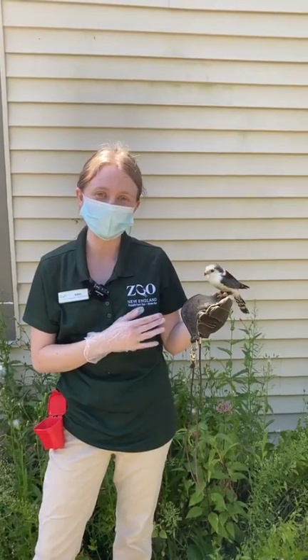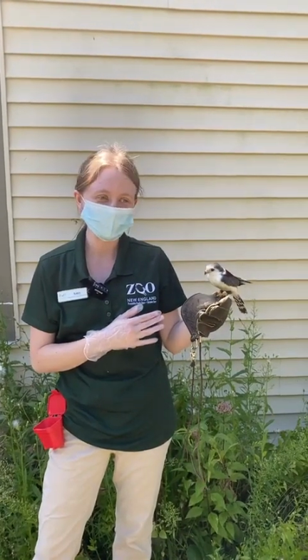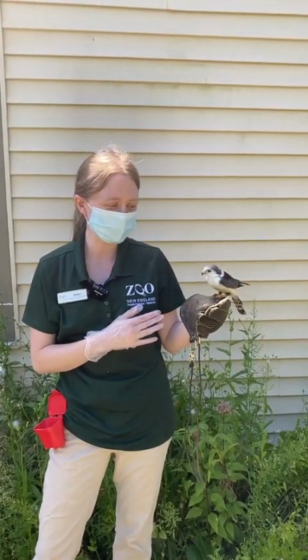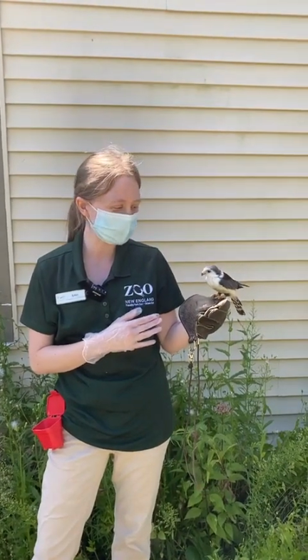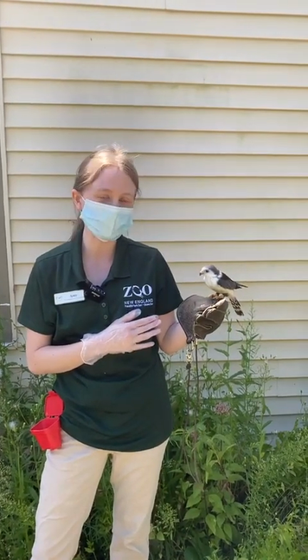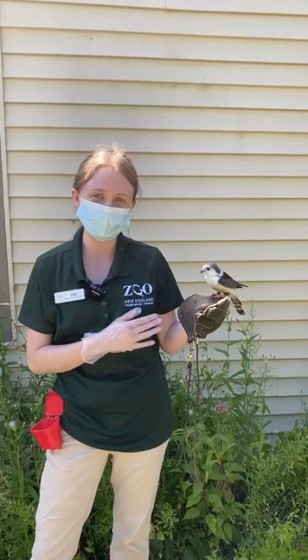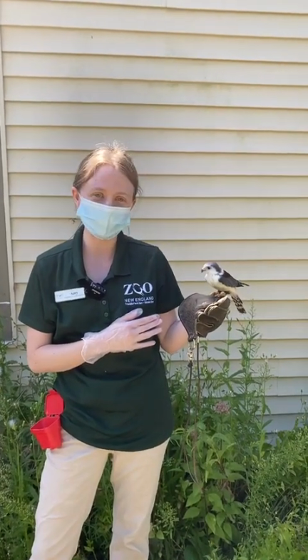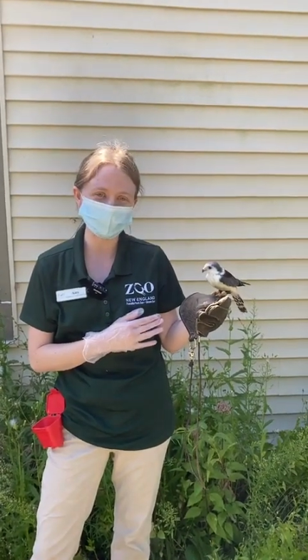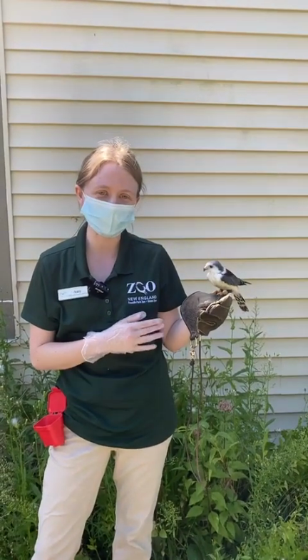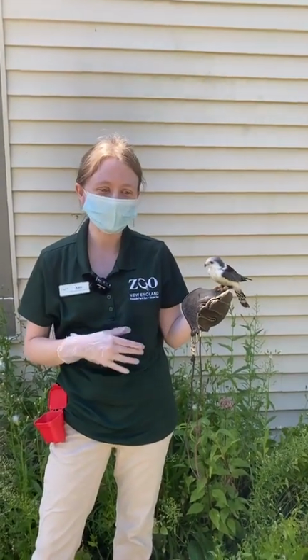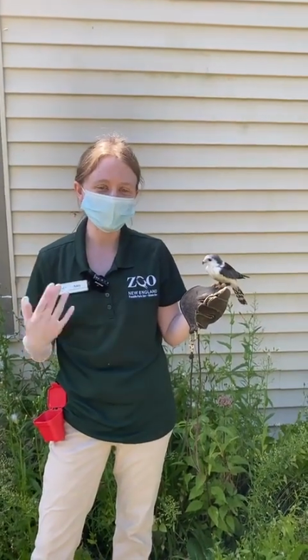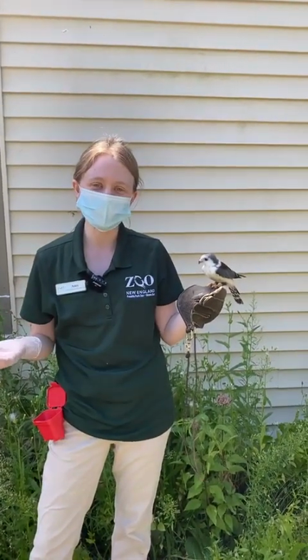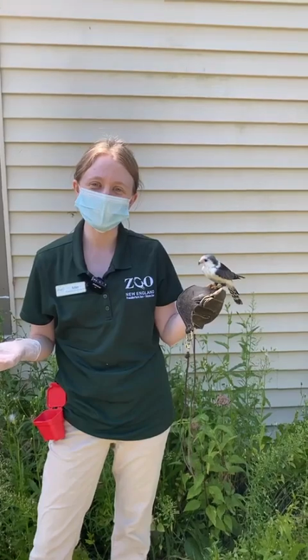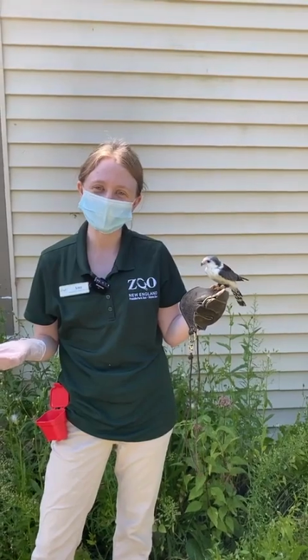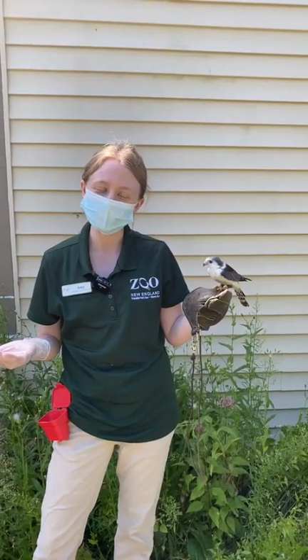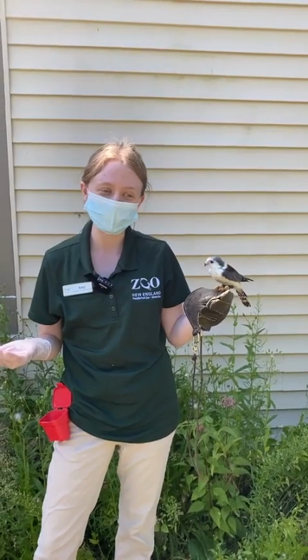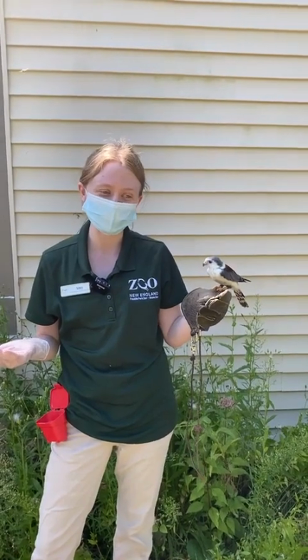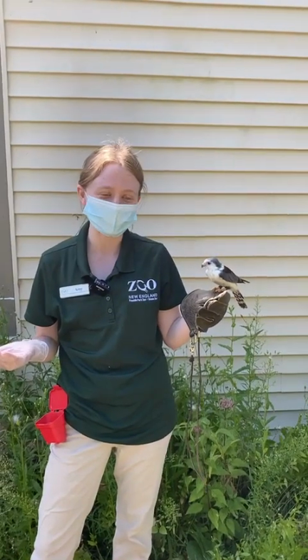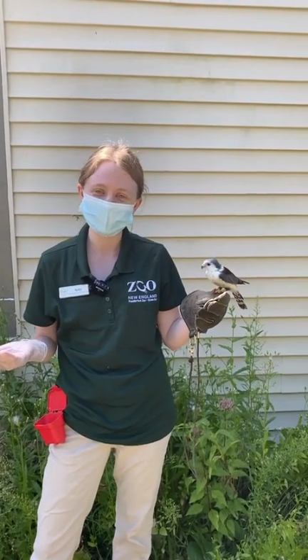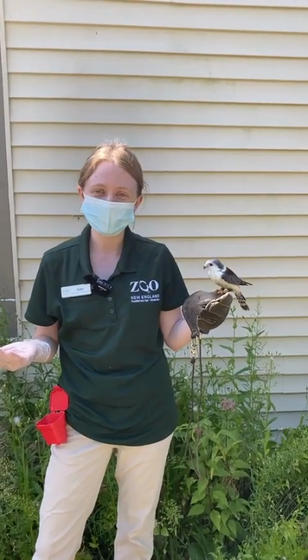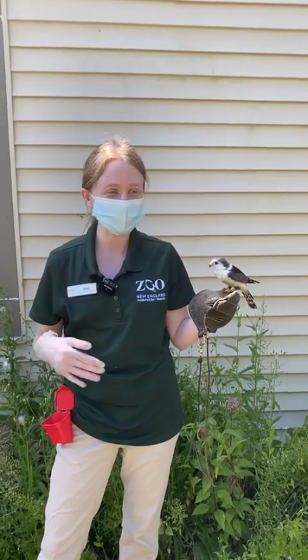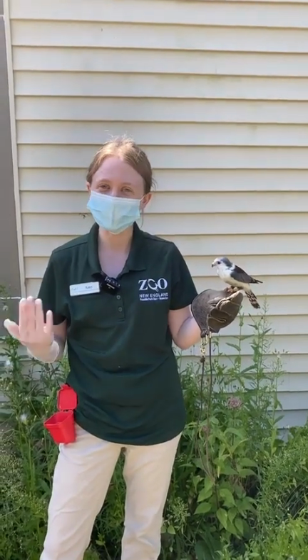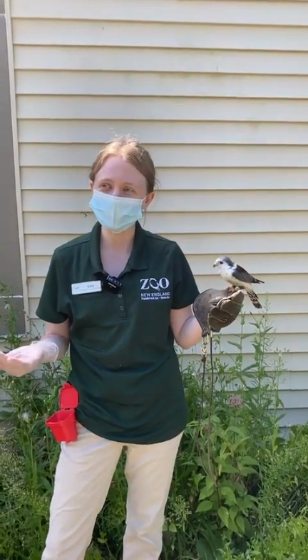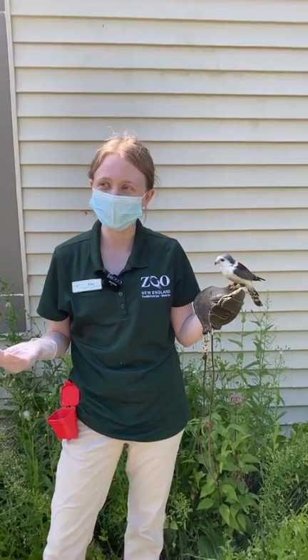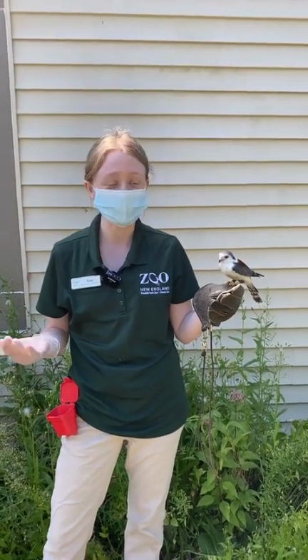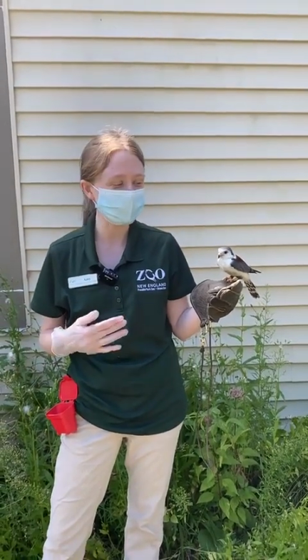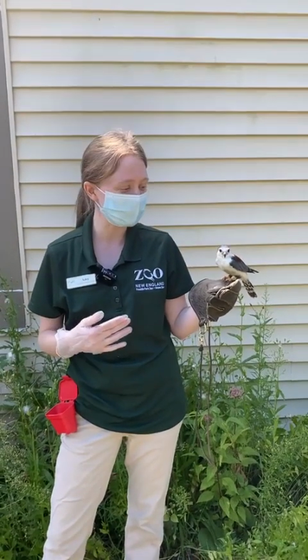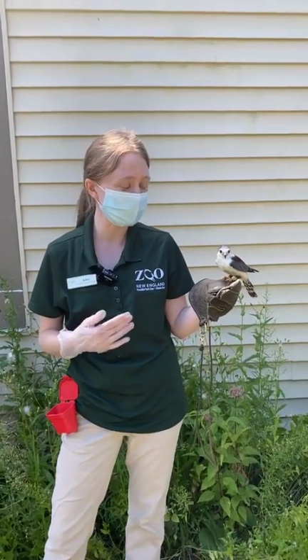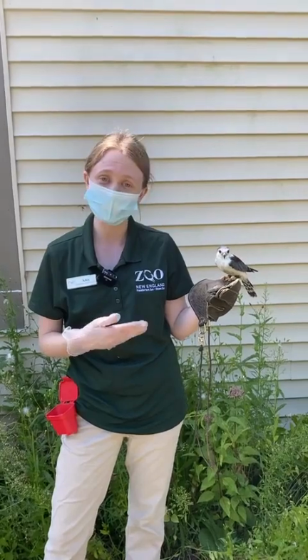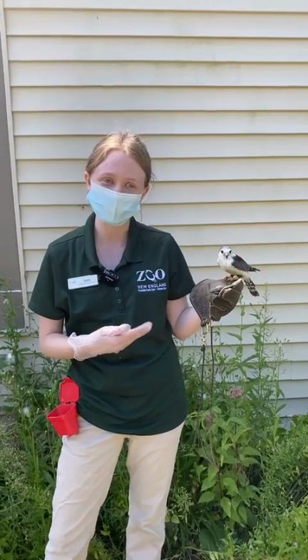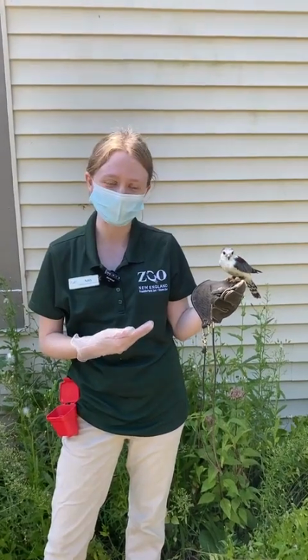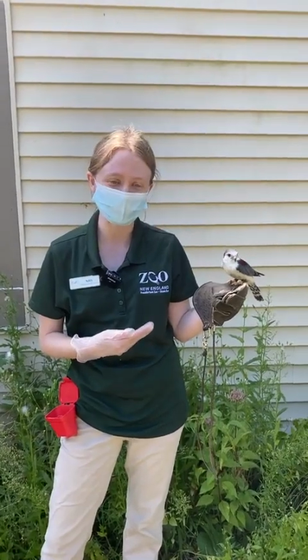I have Gertrude. She's an African pygmy falcon, and we wanted to celebrate going back to school season and talk about some of the training that we do with our falcon here.